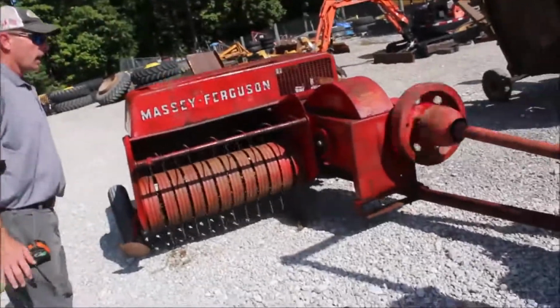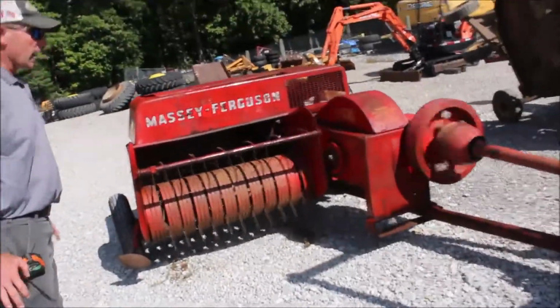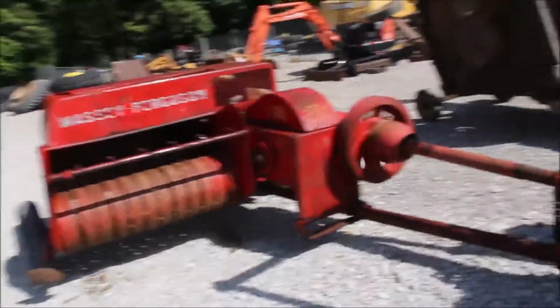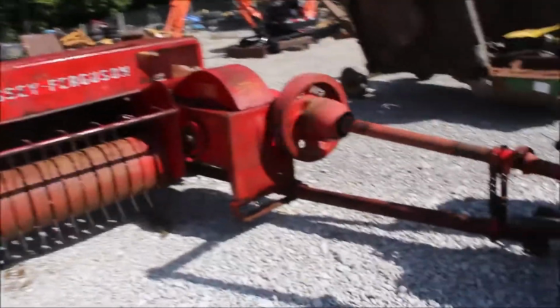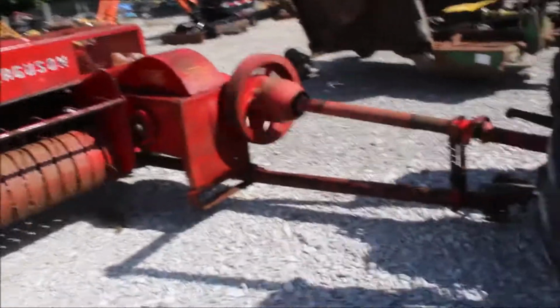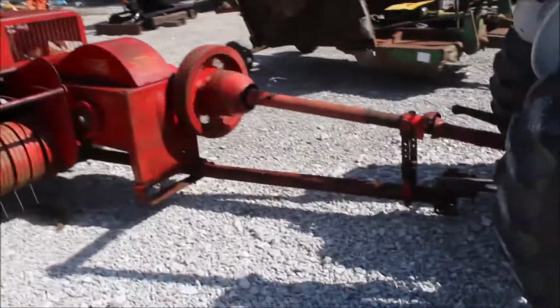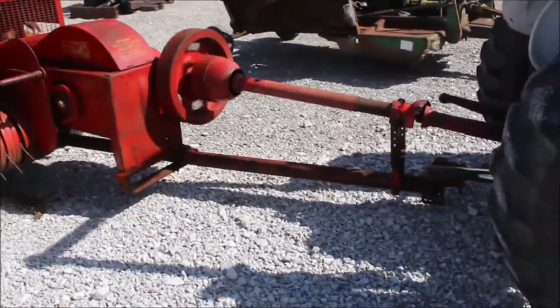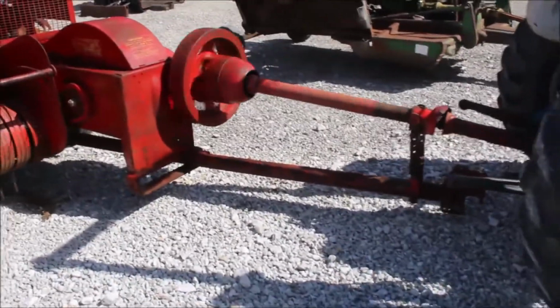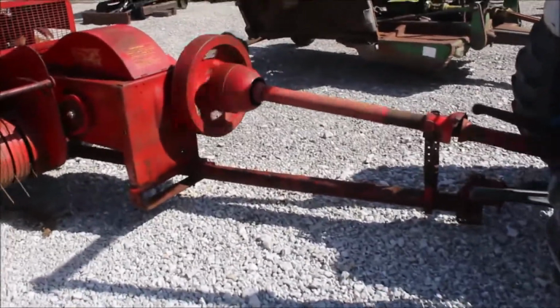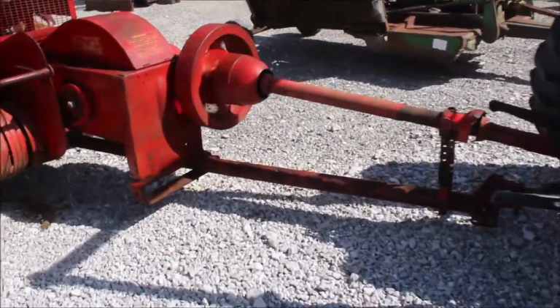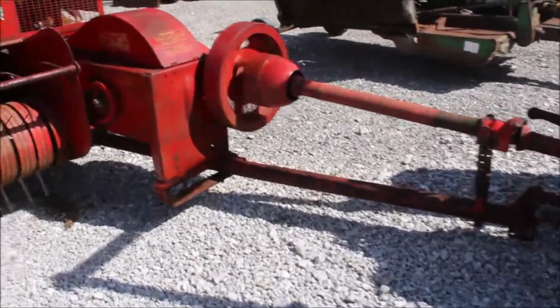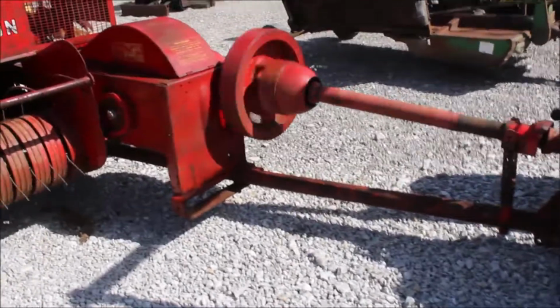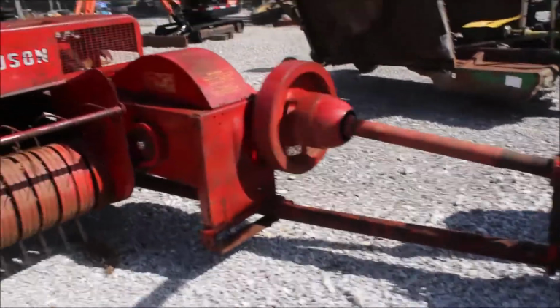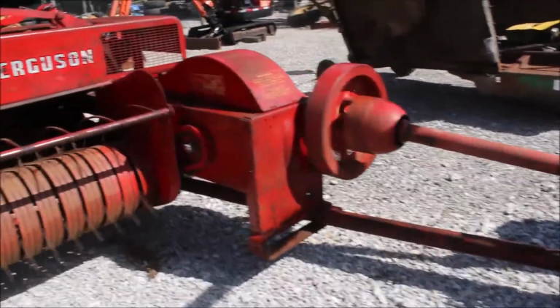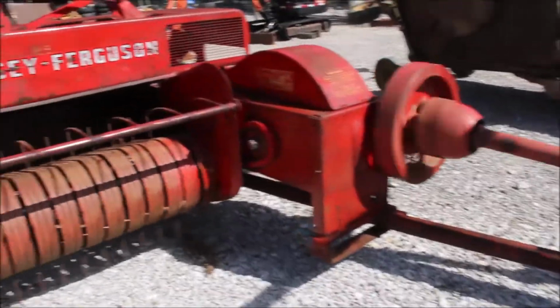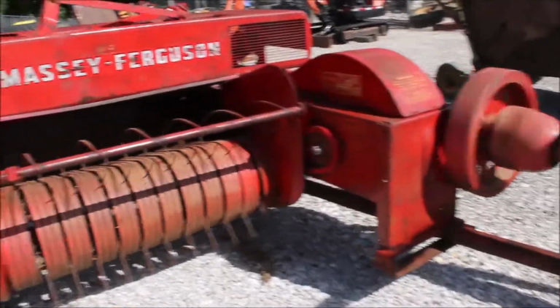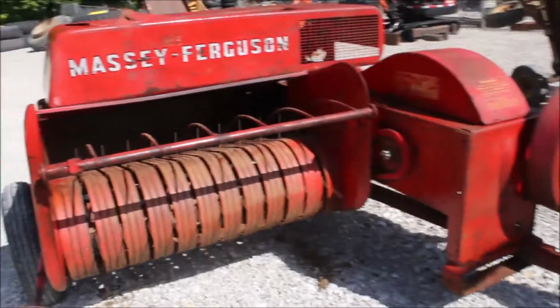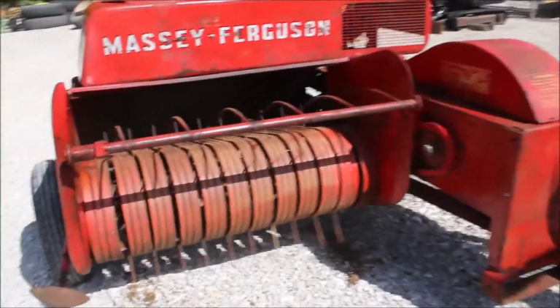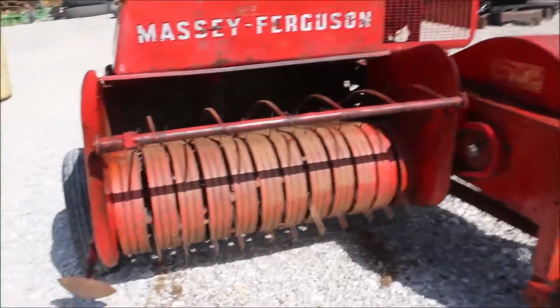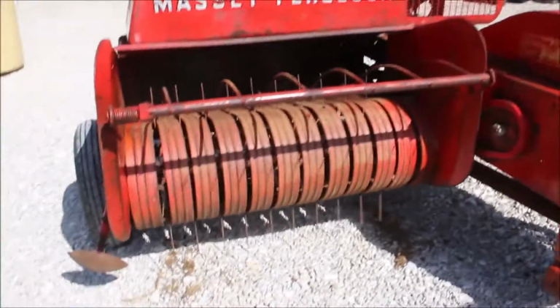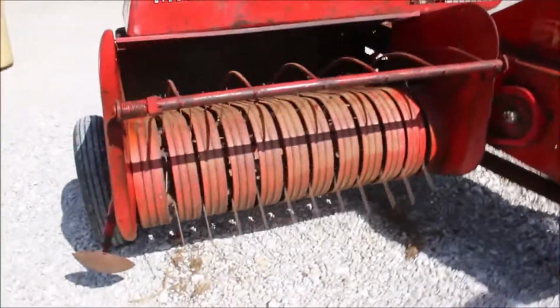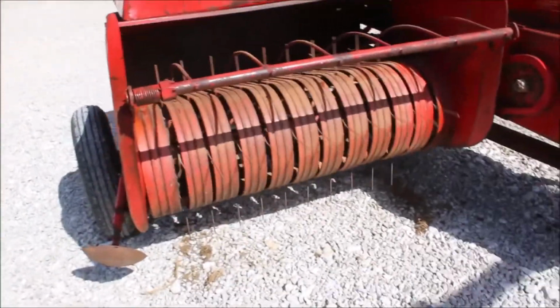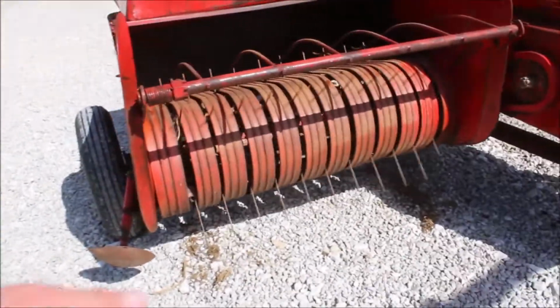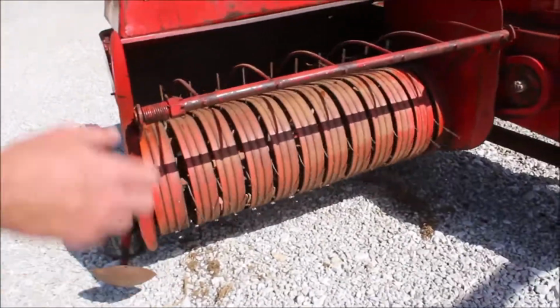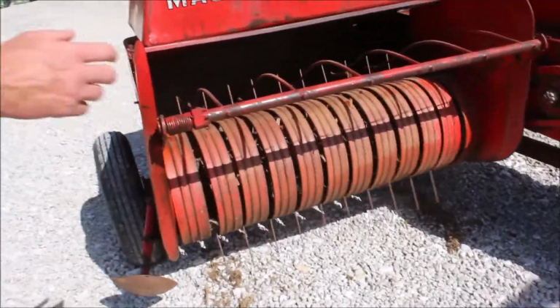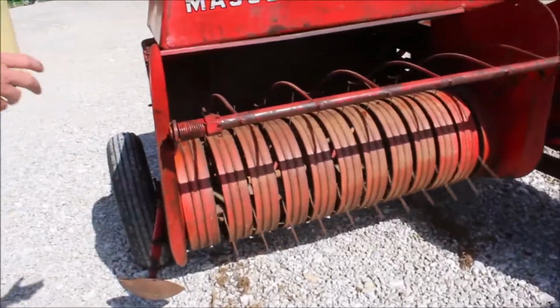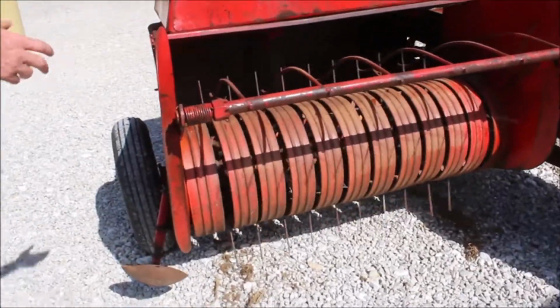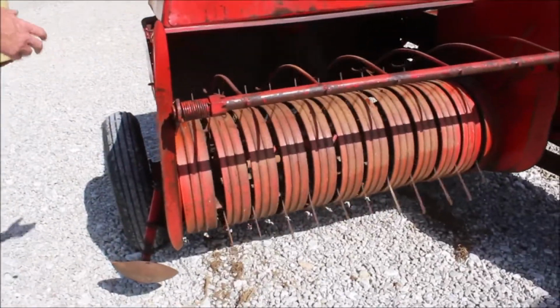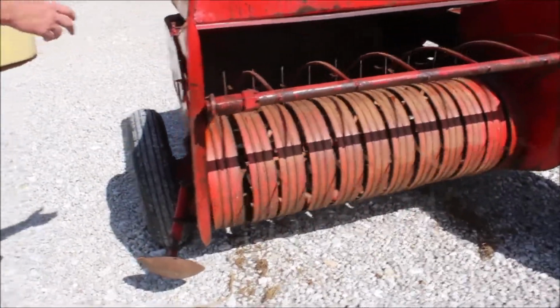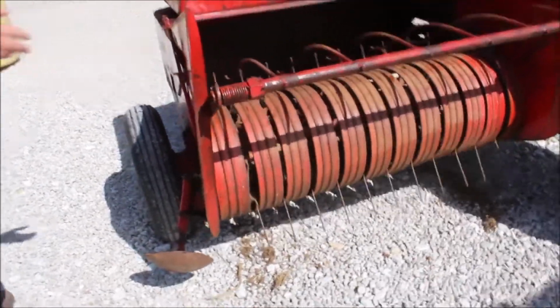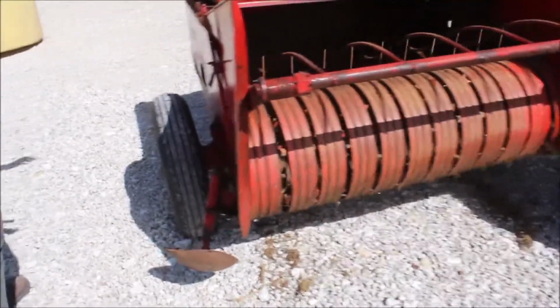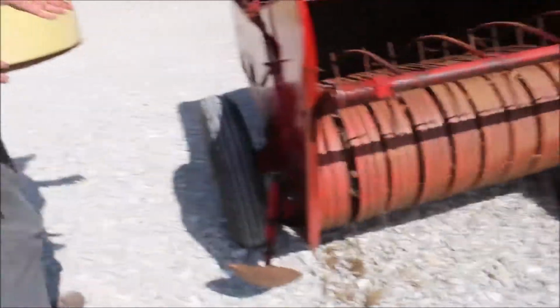All right, here we've got a square baler. We don't normally go to the trouble to hook one of these up, but it's a number three, I believe, Massey Ferguson square baler.